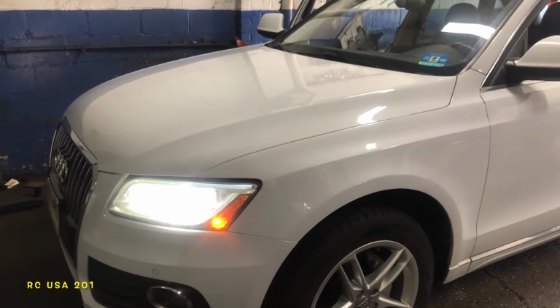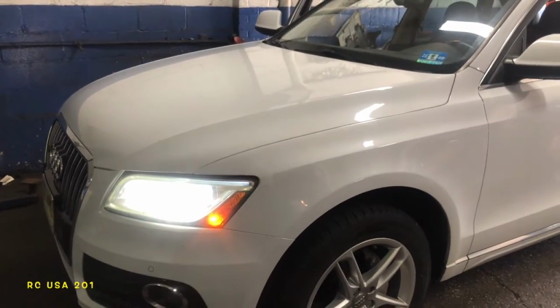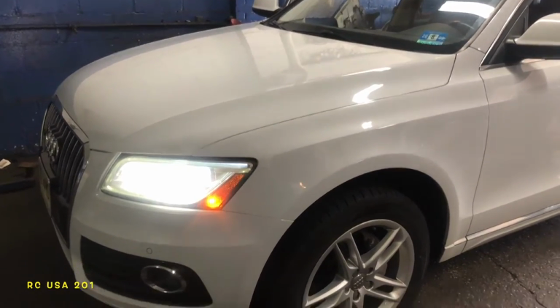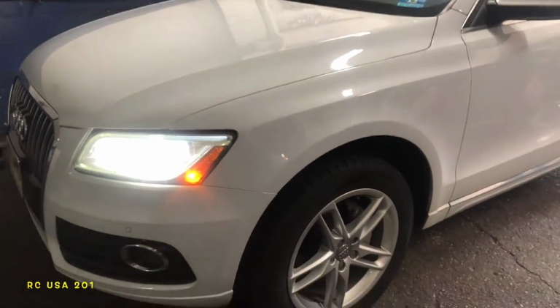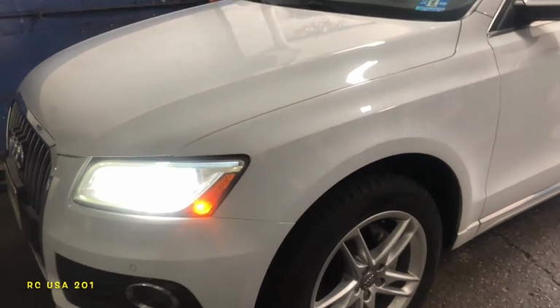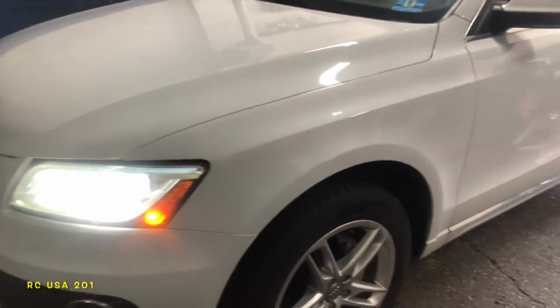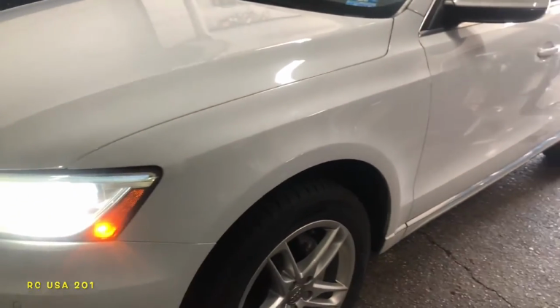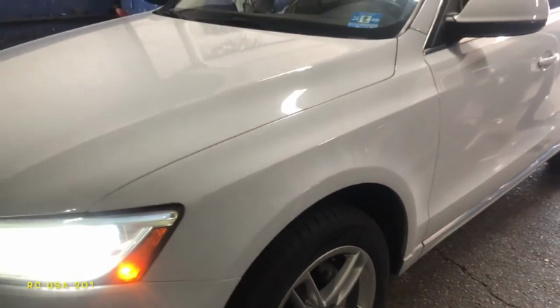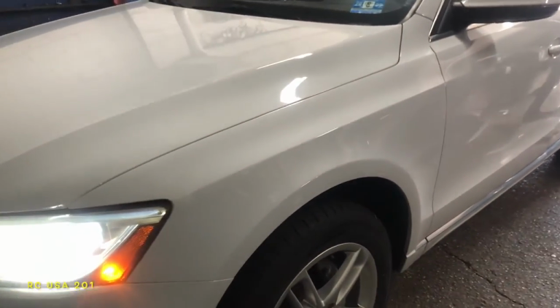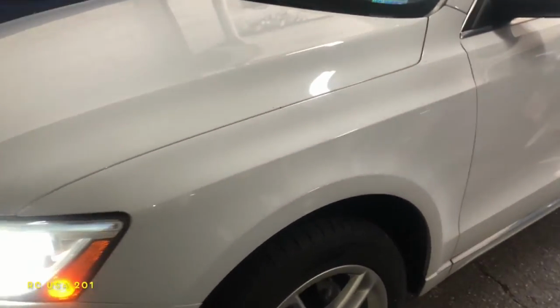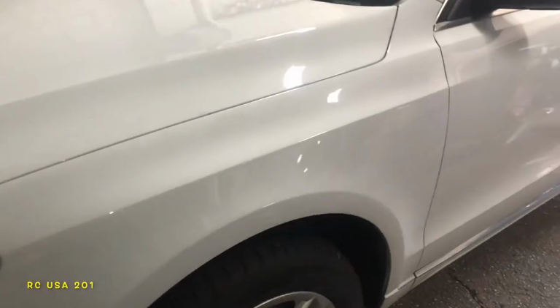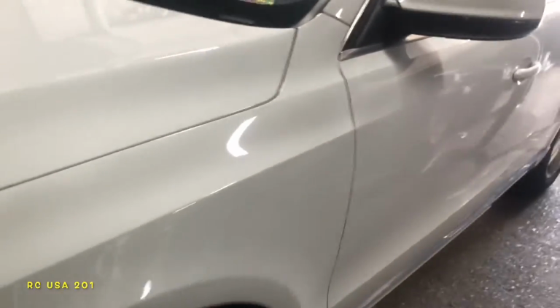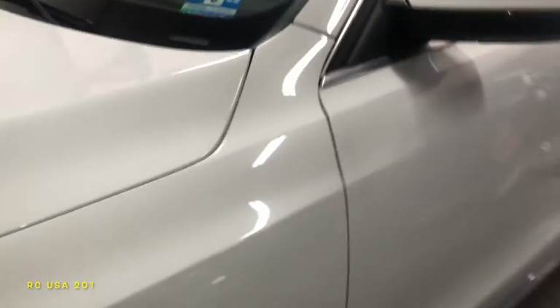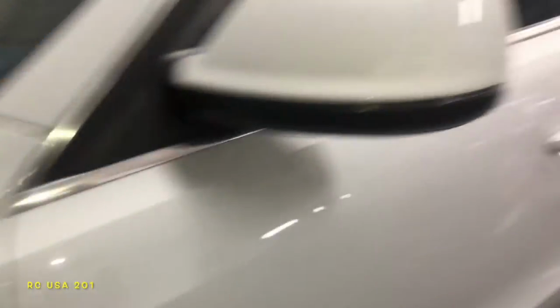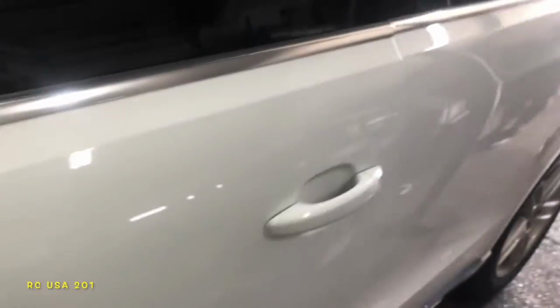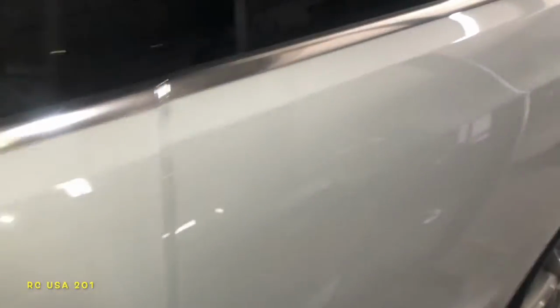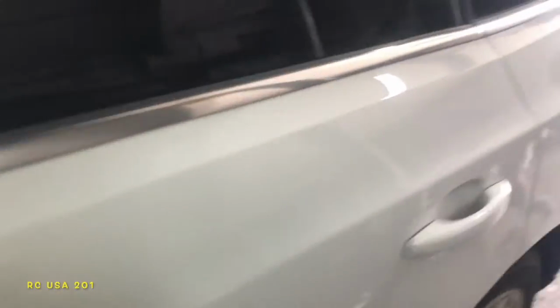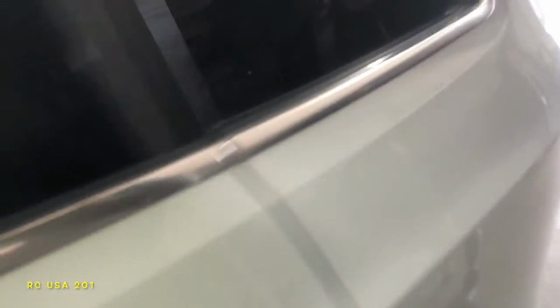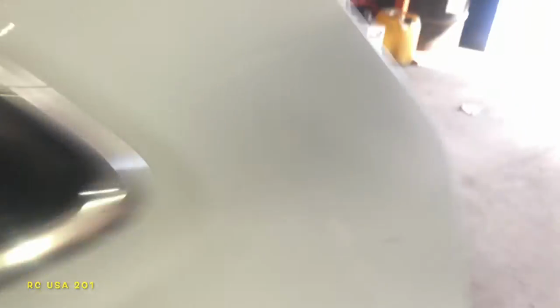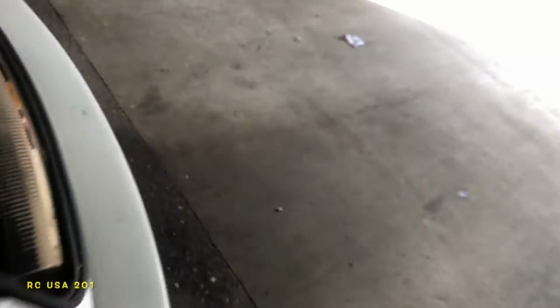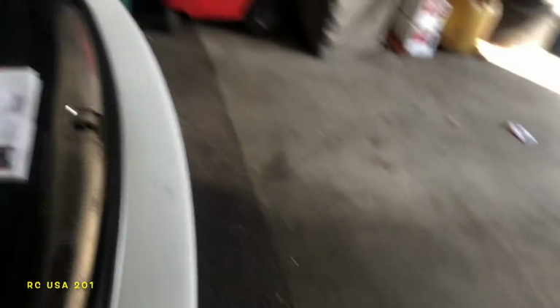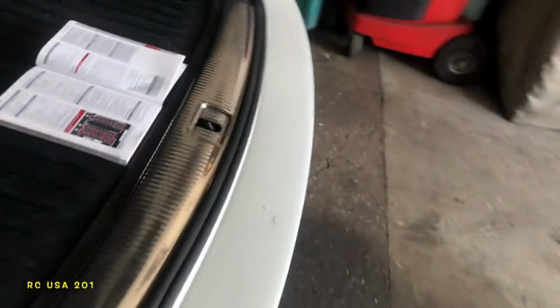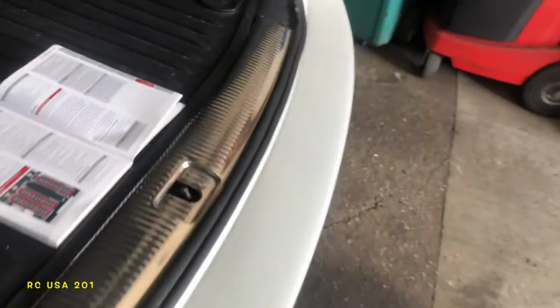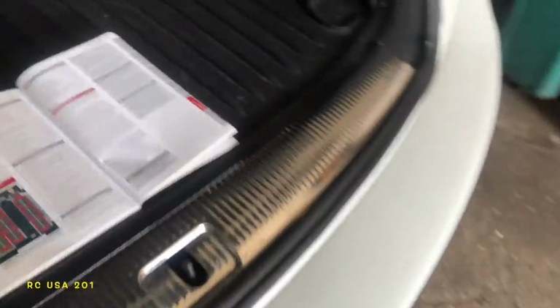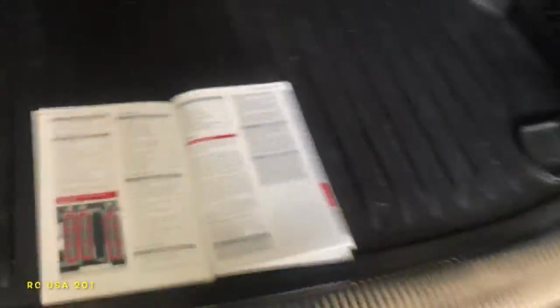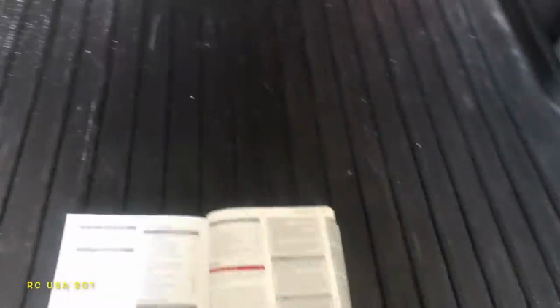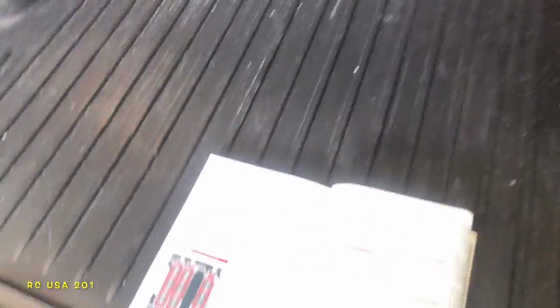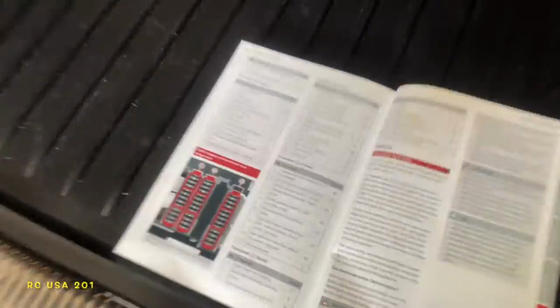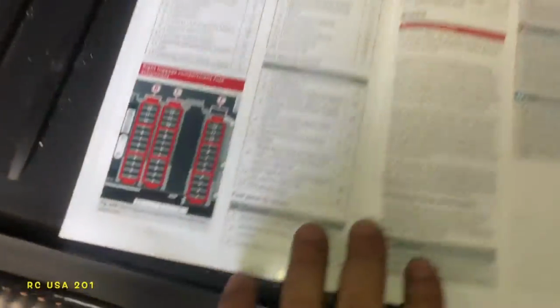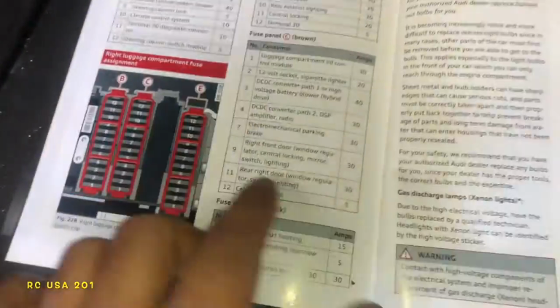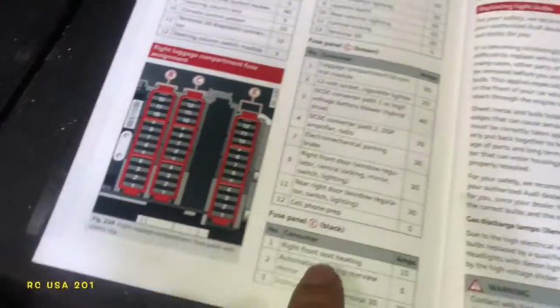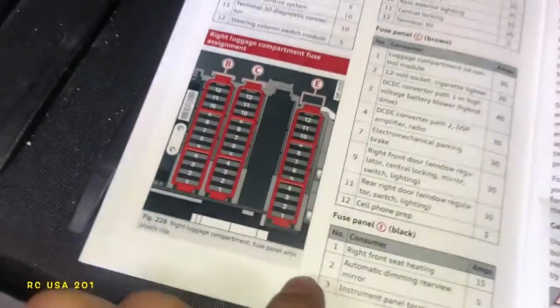What's up you guys, we got an Audi Q5 and I'm gonna show you guys some fuses that you're not gonna find anywhere else, only on my channel. So if your cigarette lighter goes out, you're looking at a whole bunch of fuses here.